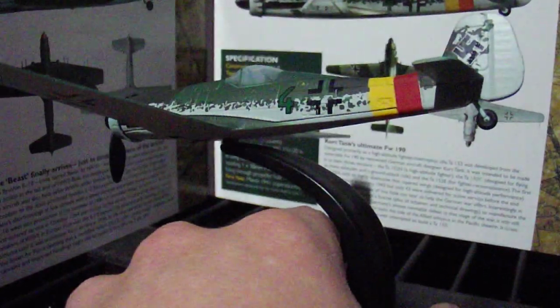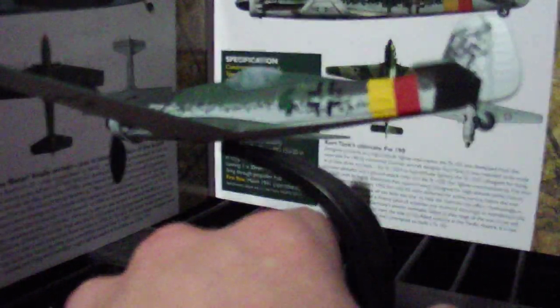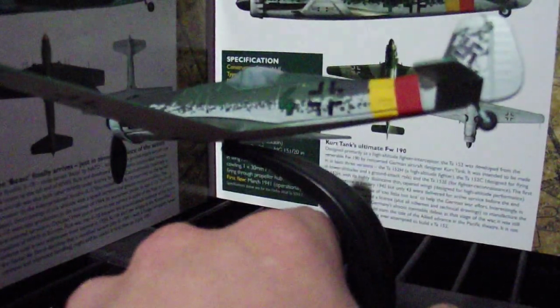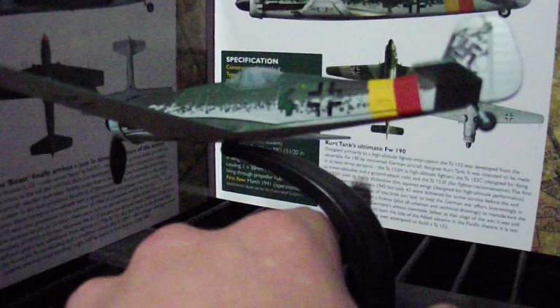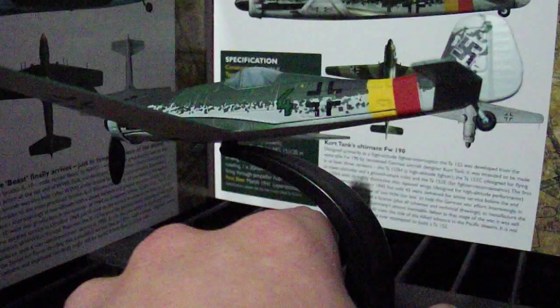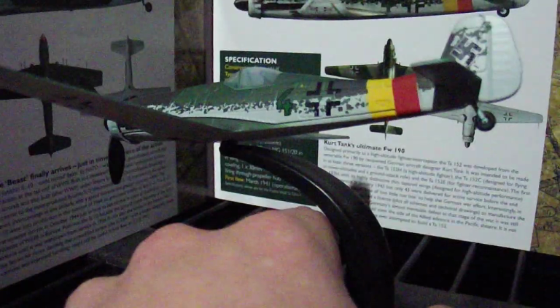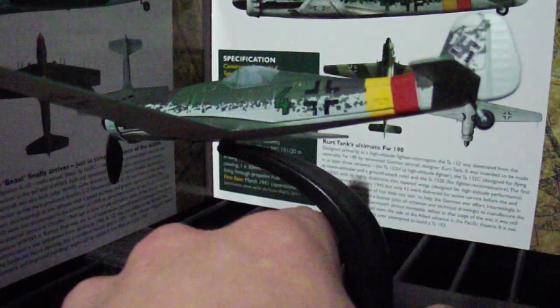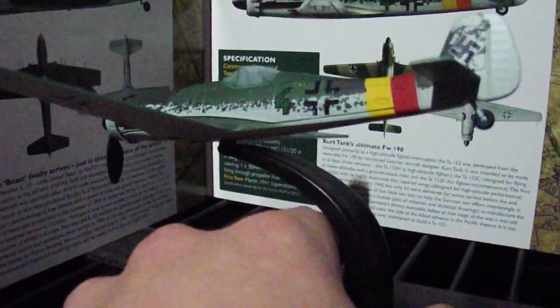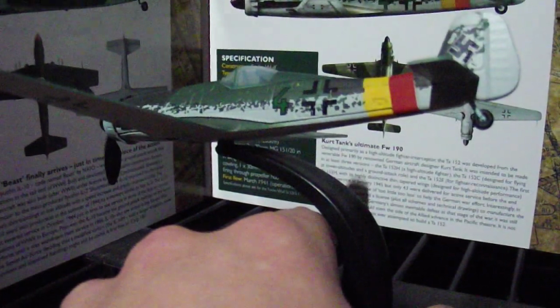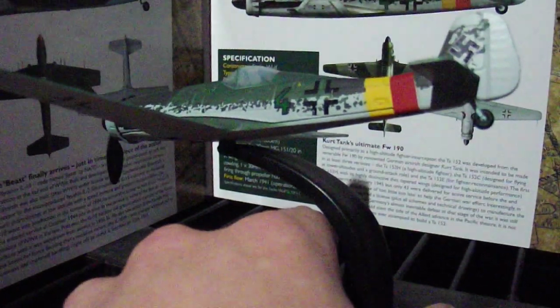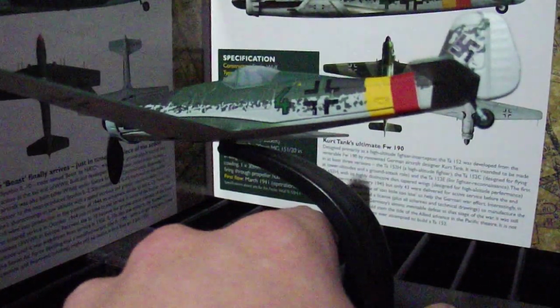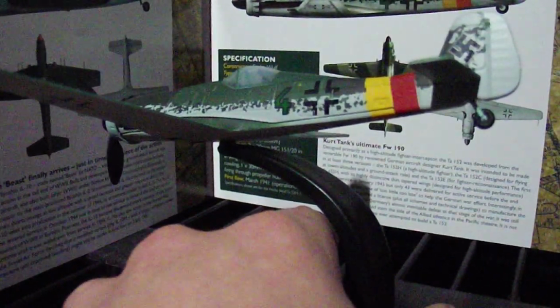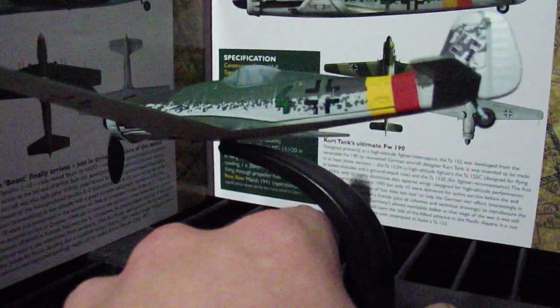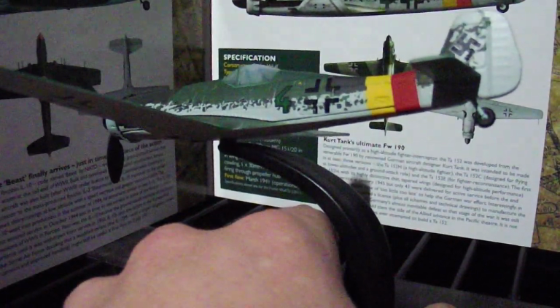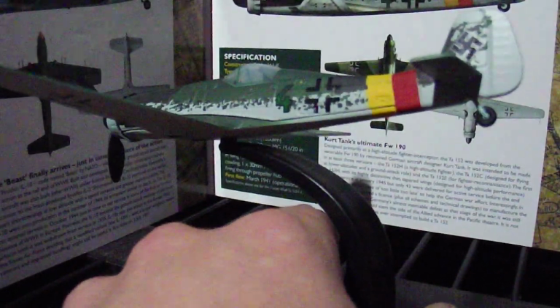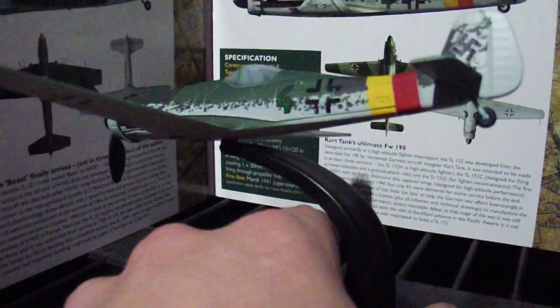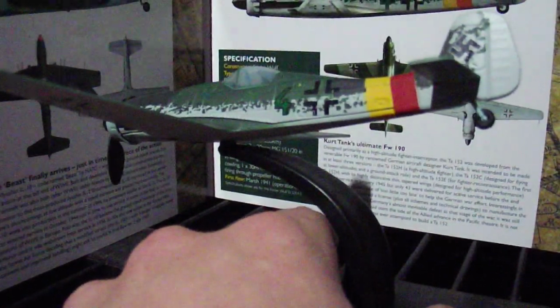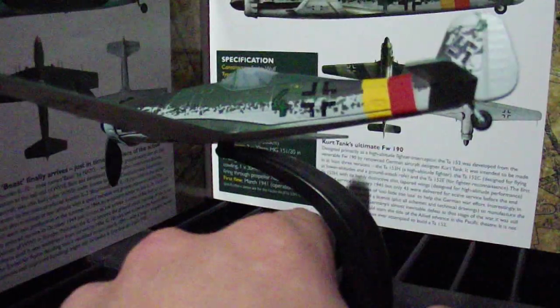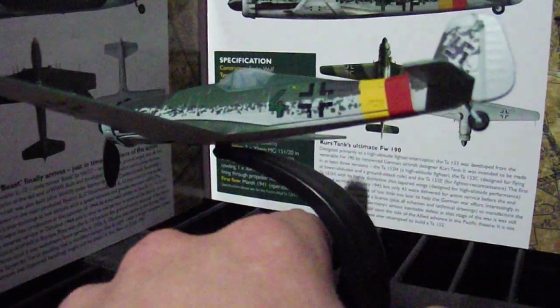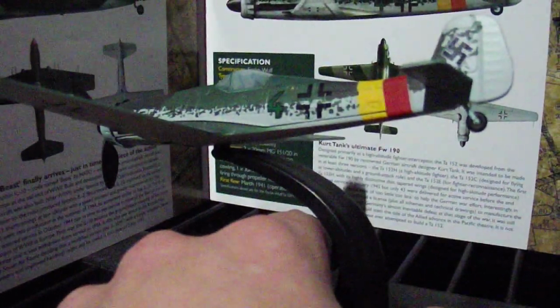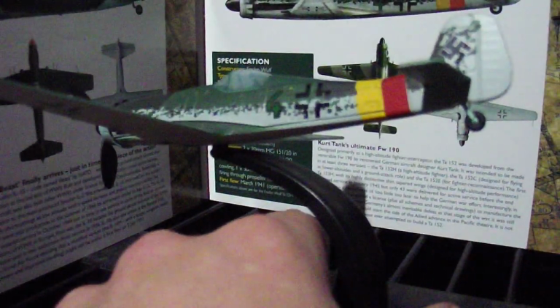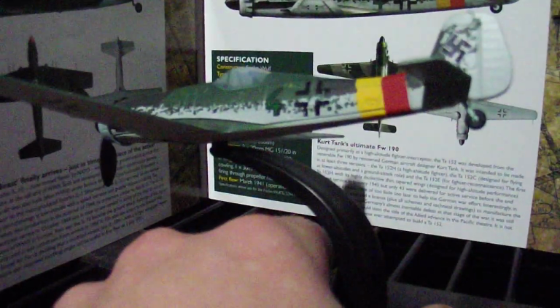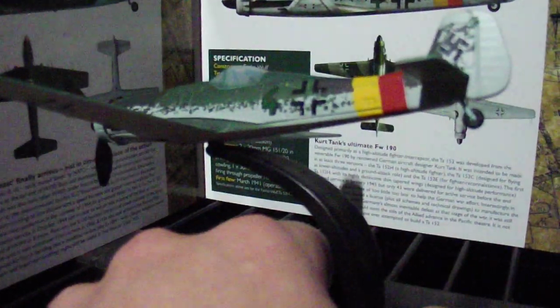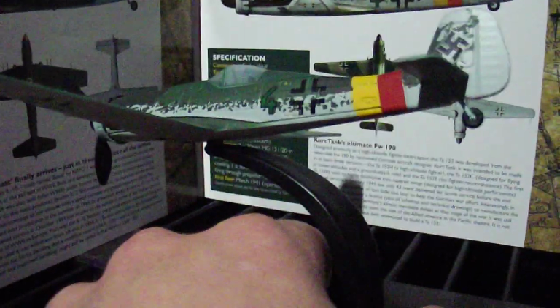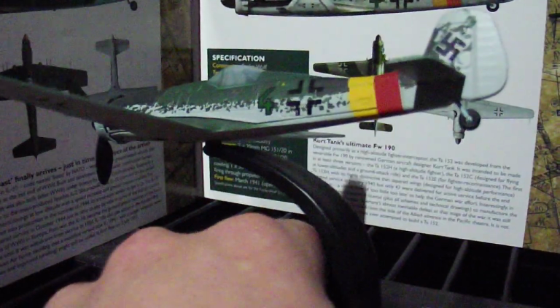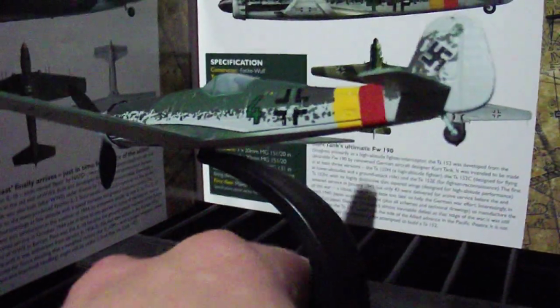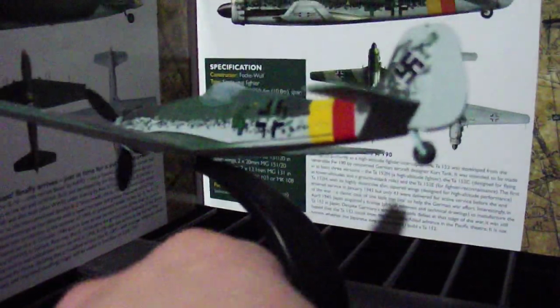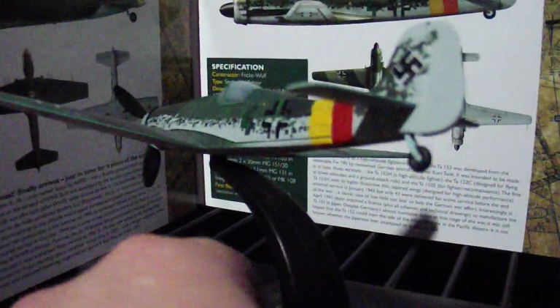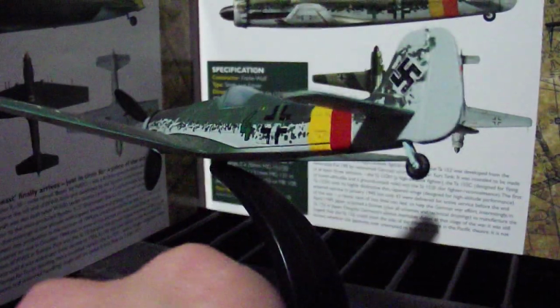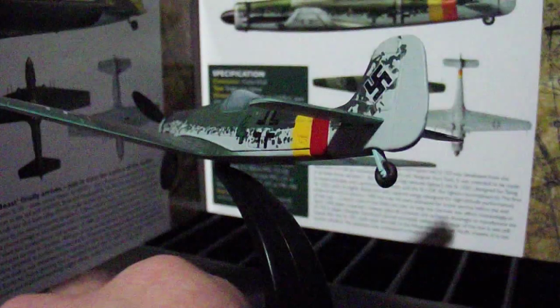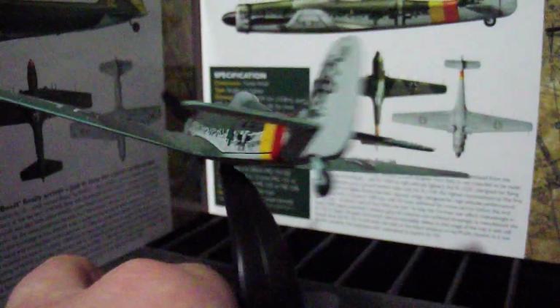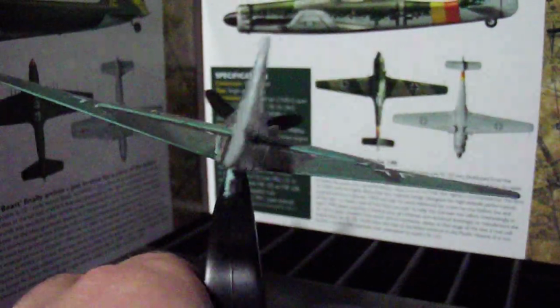Now originally this would have come with another plane in a box — something called, I don't know if I can pronounce it, Illusion or something, the IL-10. This was a single seater German plane that it would have originally come with.